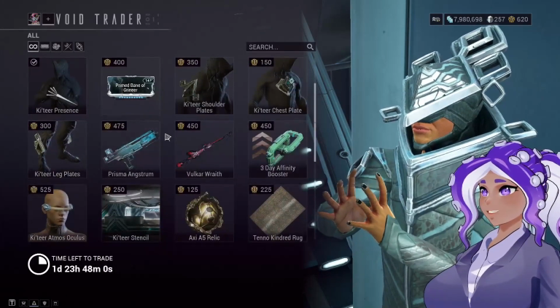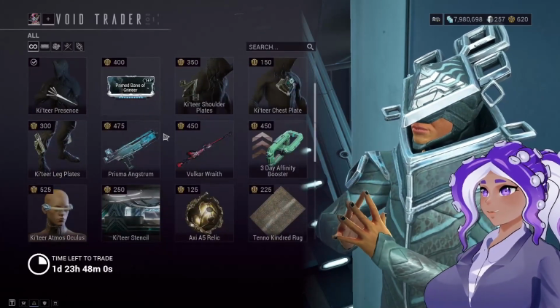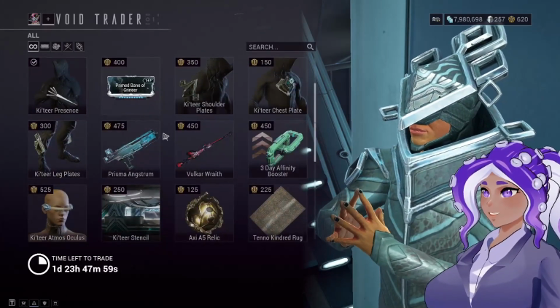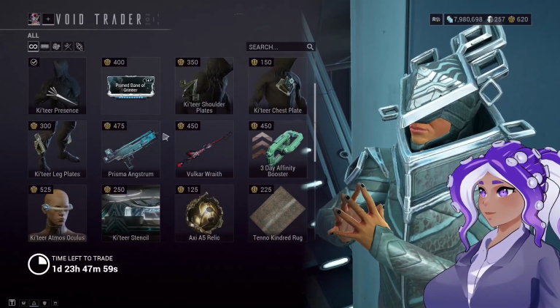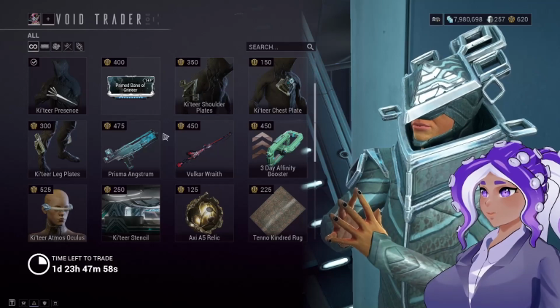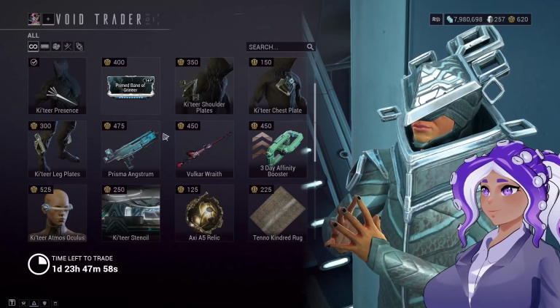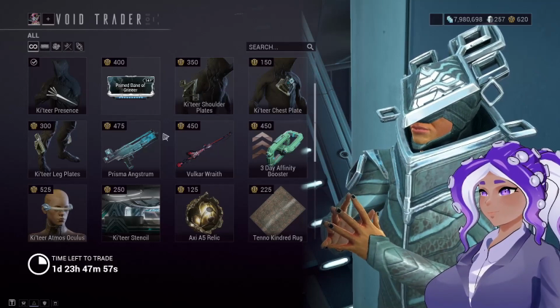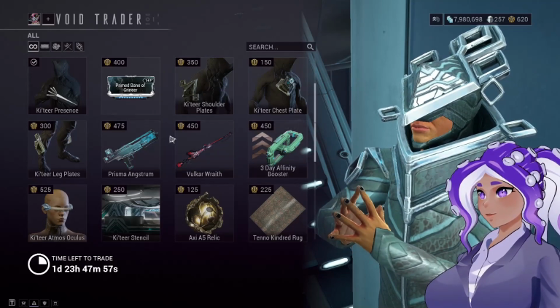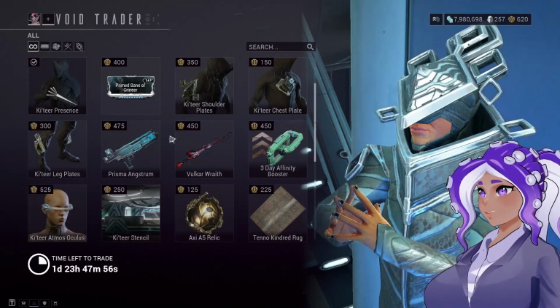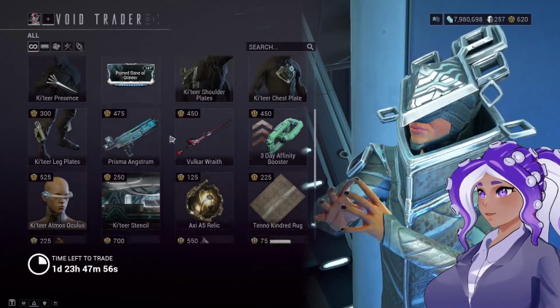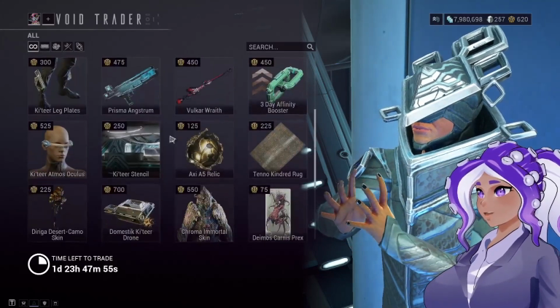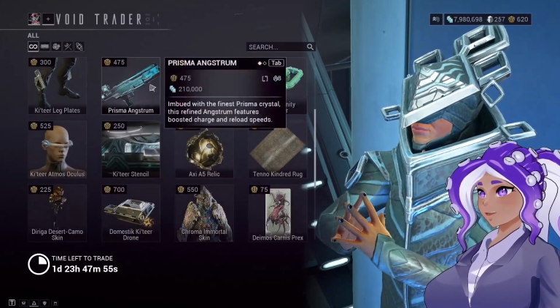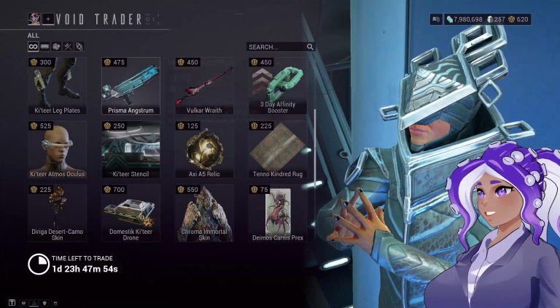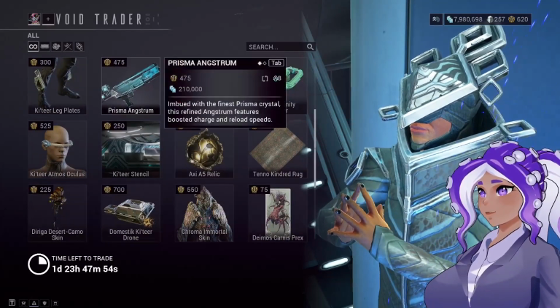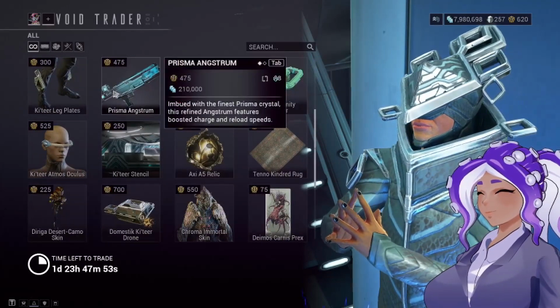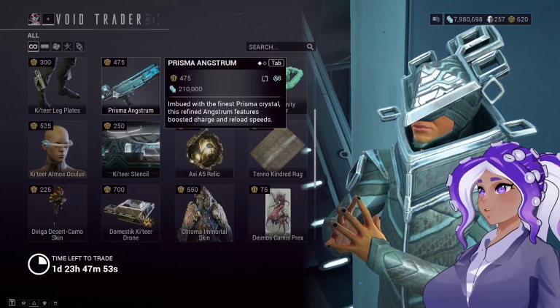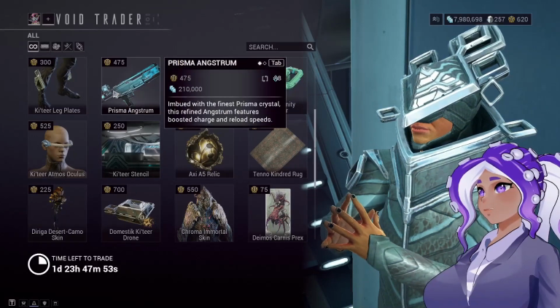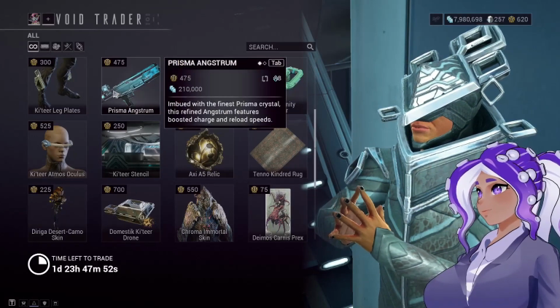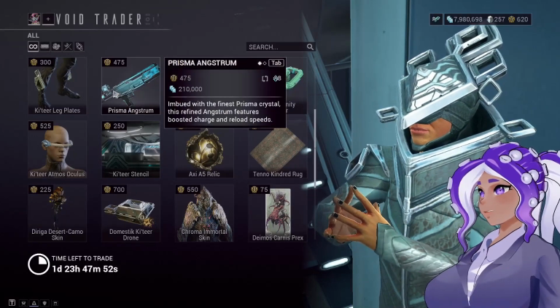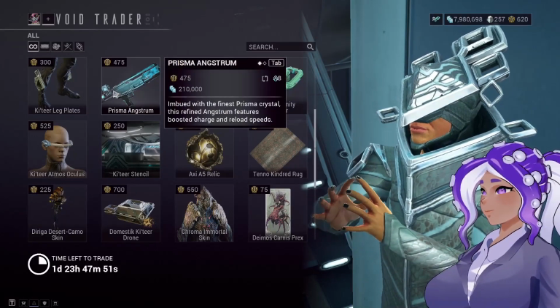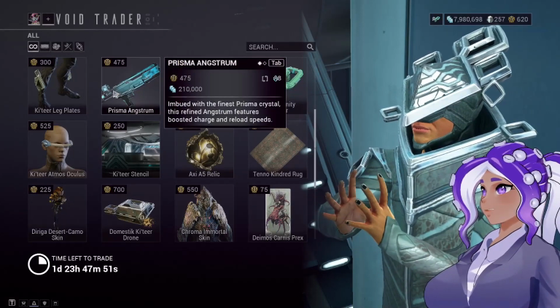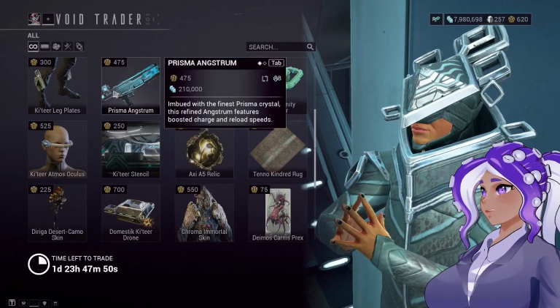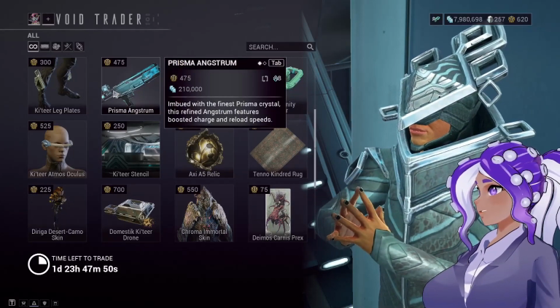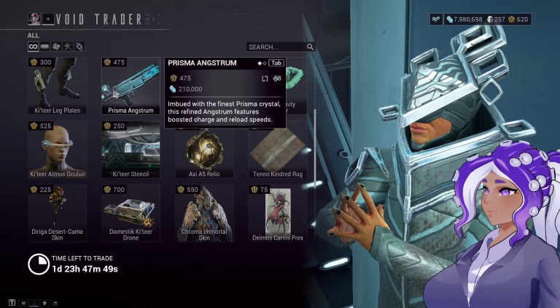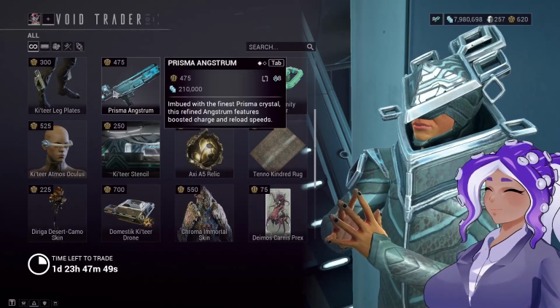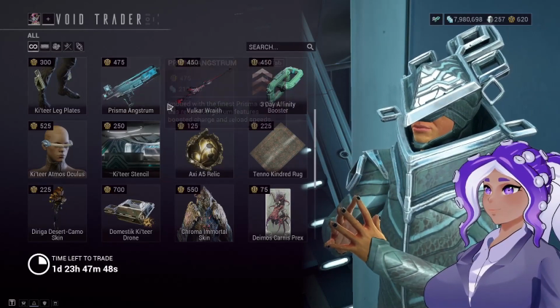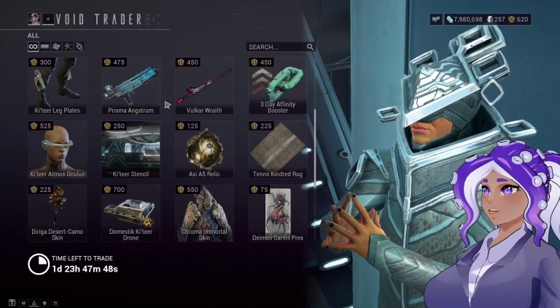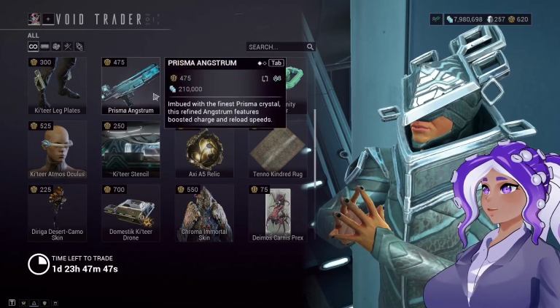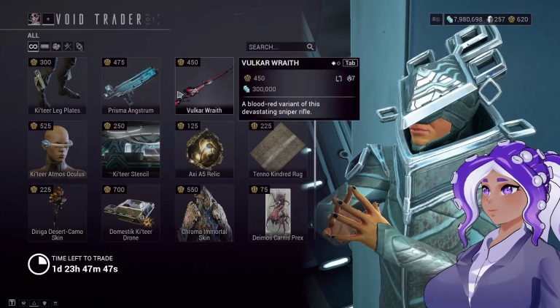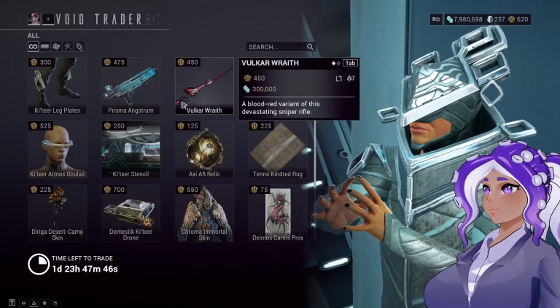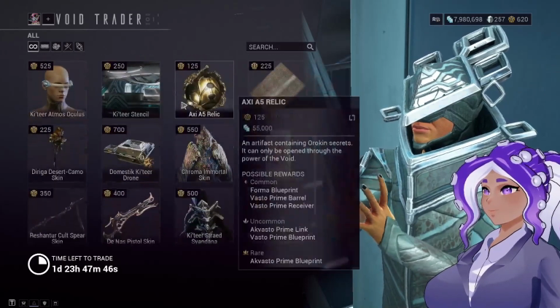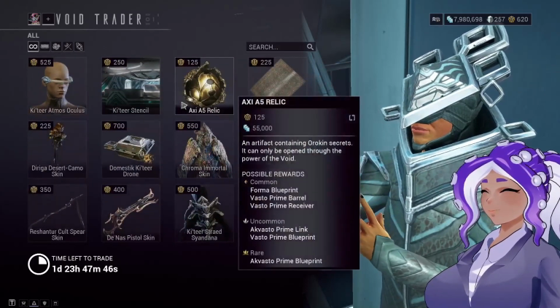Pick up the weapons if you don't have them because they're weapons you probably don't have, especially the Prisma ones. I'm not quite sure if the Prisma ones can only come from him — I've only seen them come from him. But if you don't have them, get them because they're awesome.